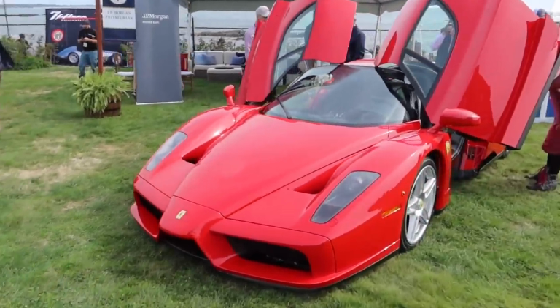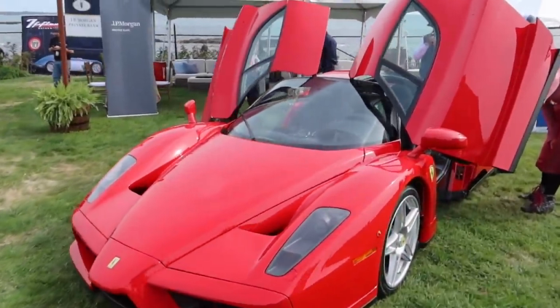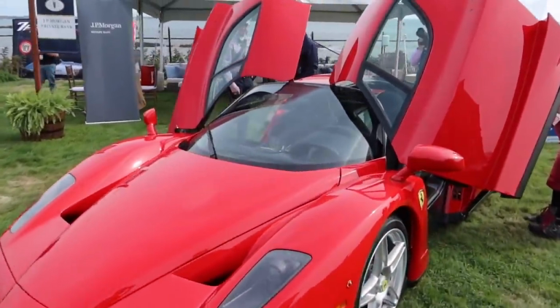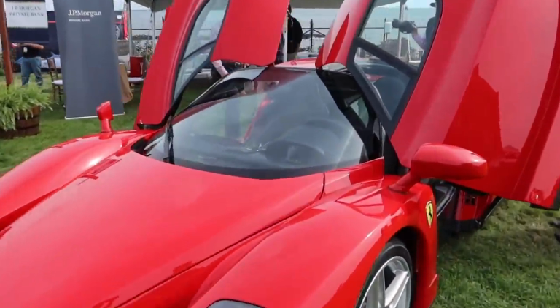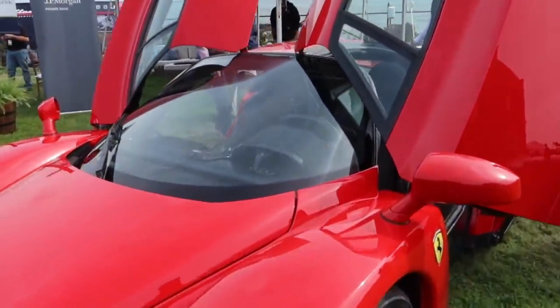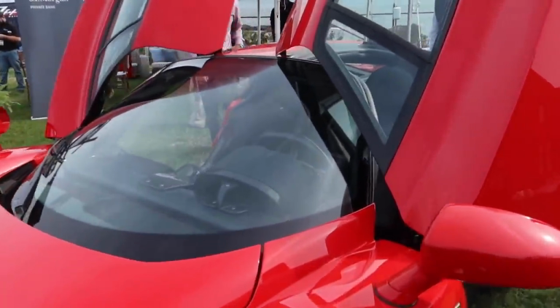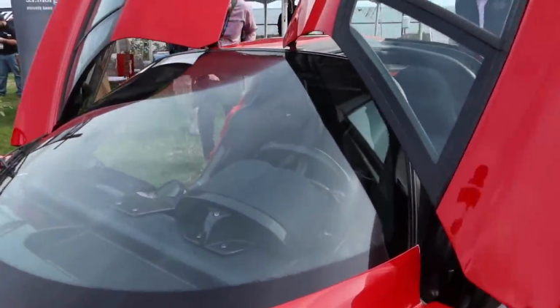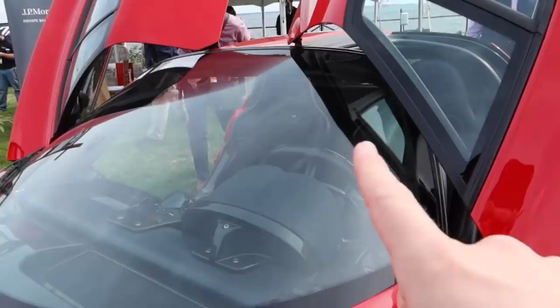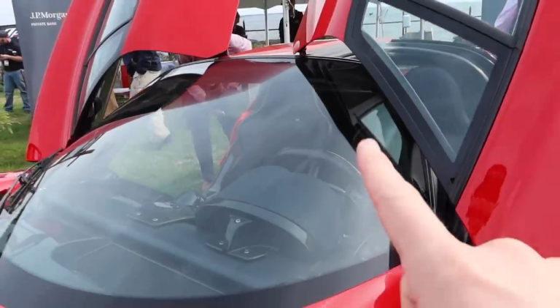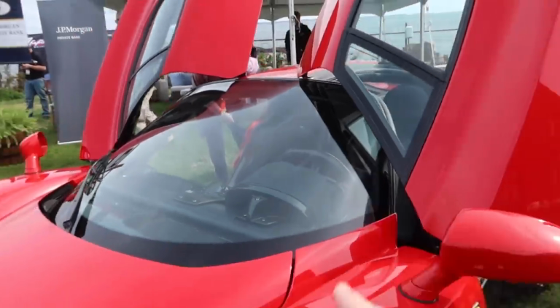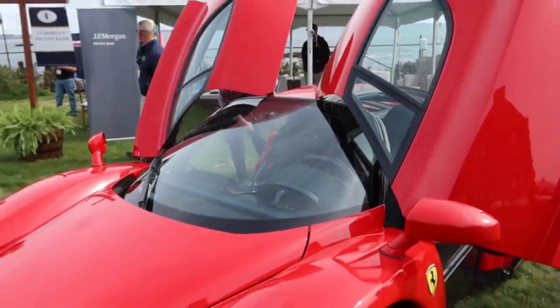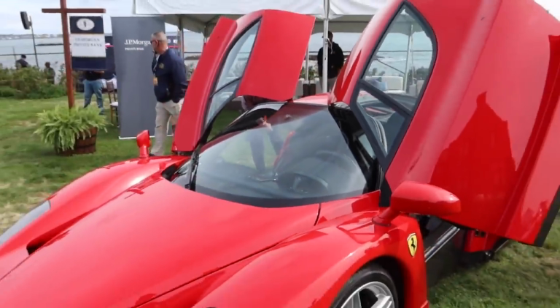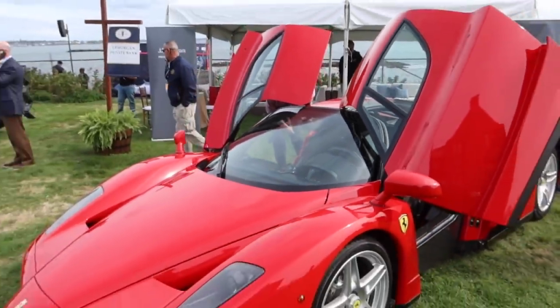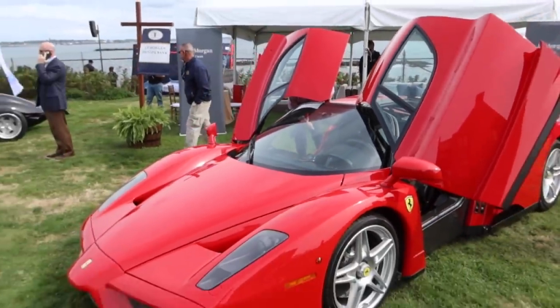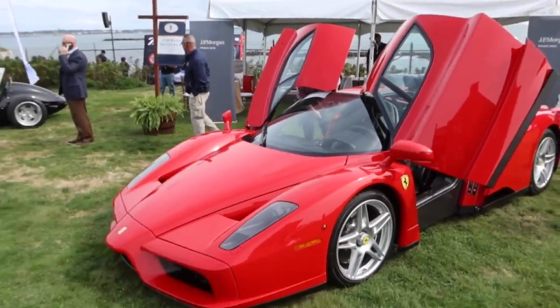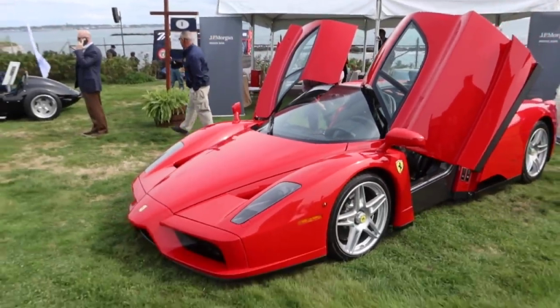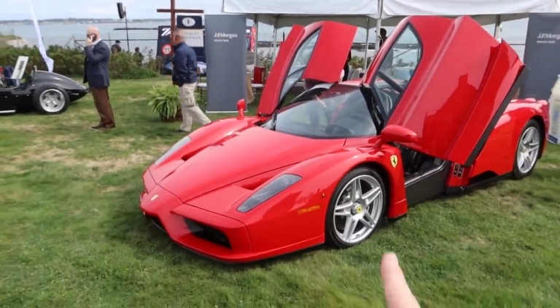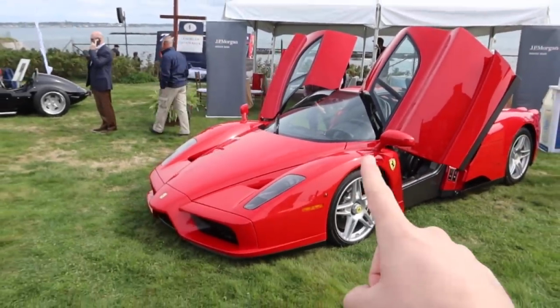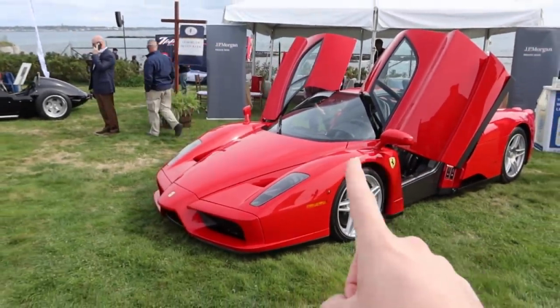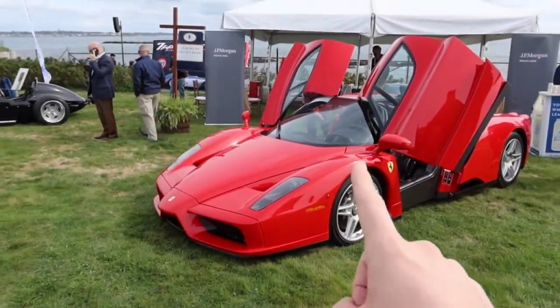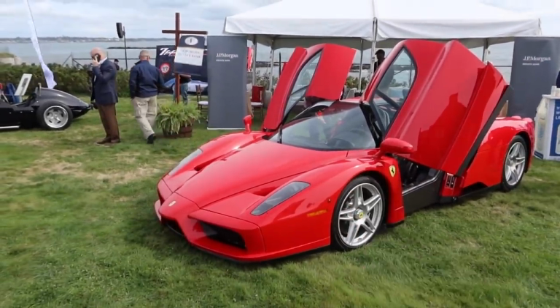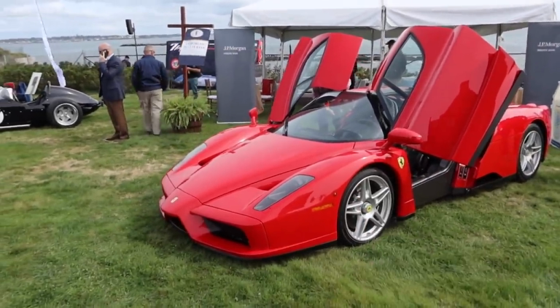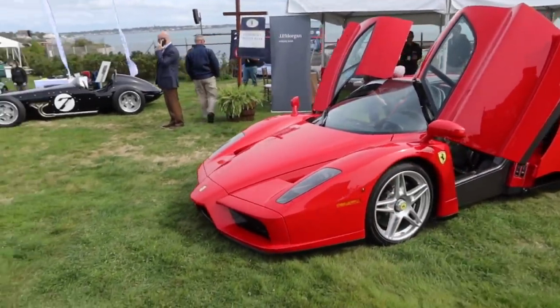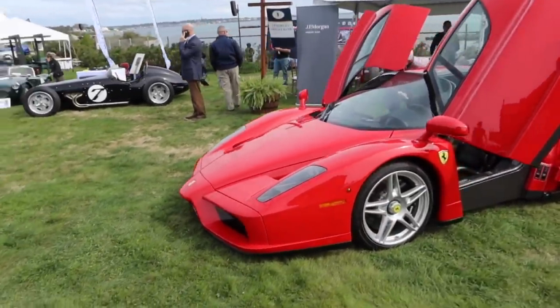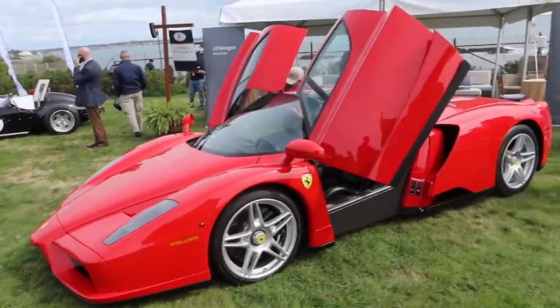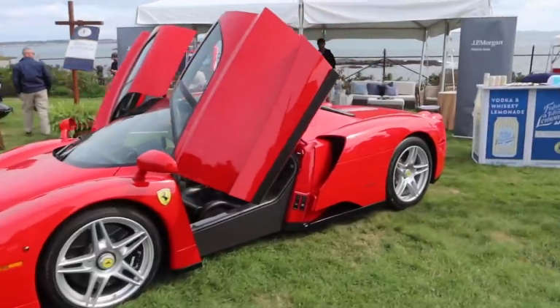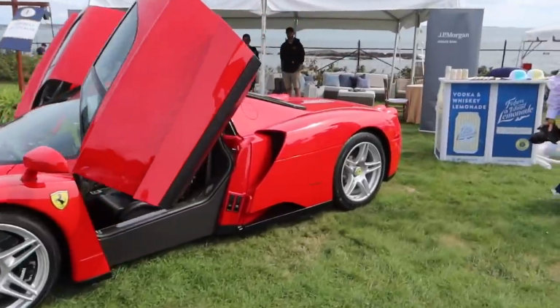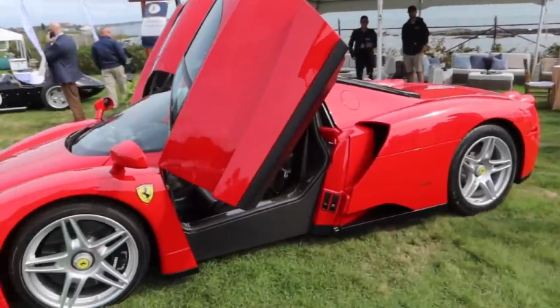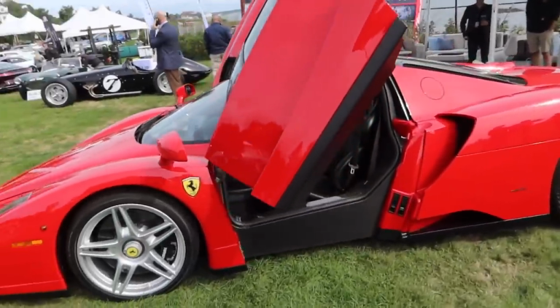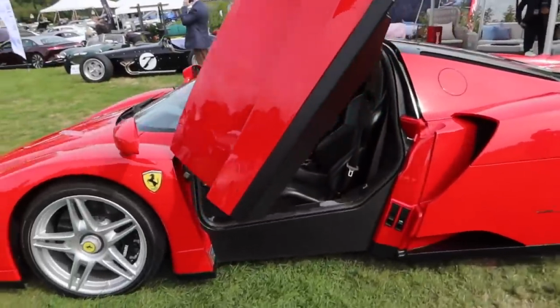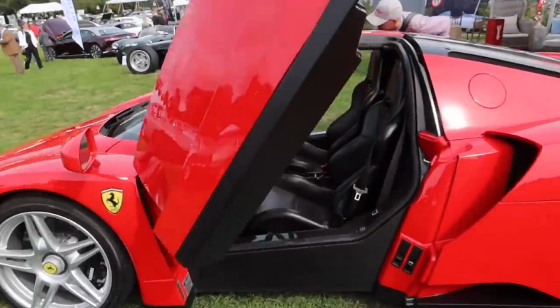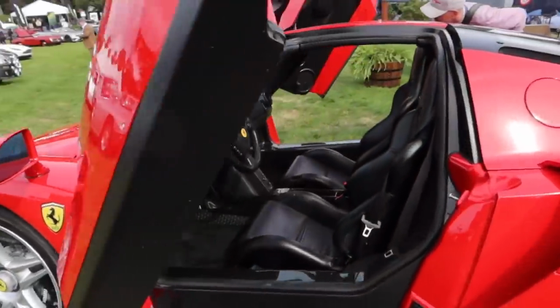Look at this — it's got a cracked windshield. And apparently to replace that windshield, there was only one in the world and it's $60,000. But kudos to this guy actually driving the crap out of his precious Ferrari.